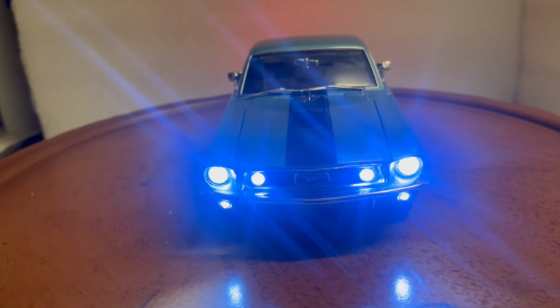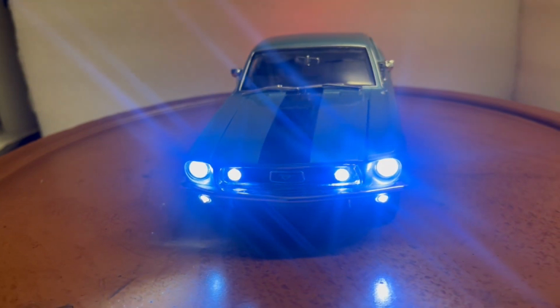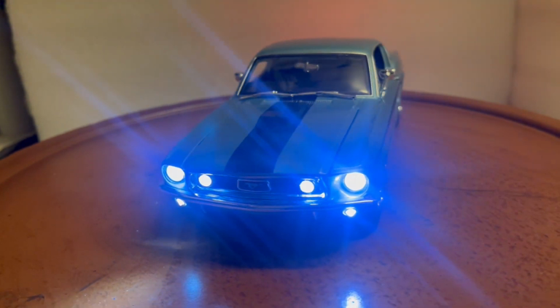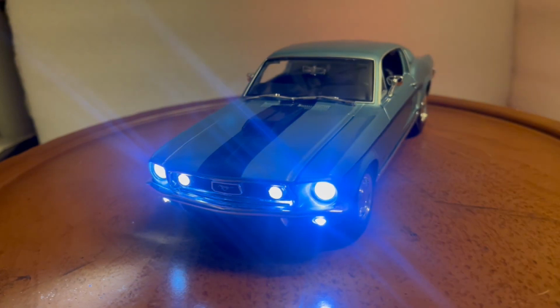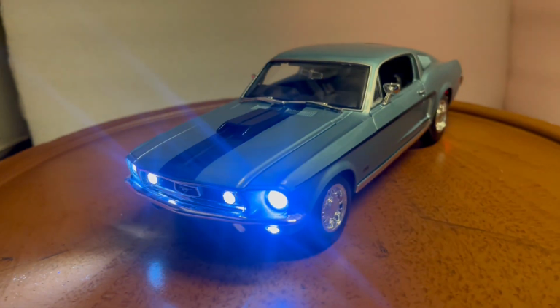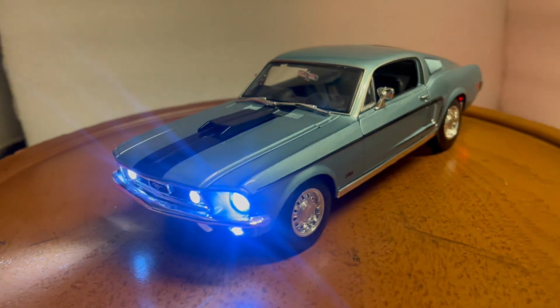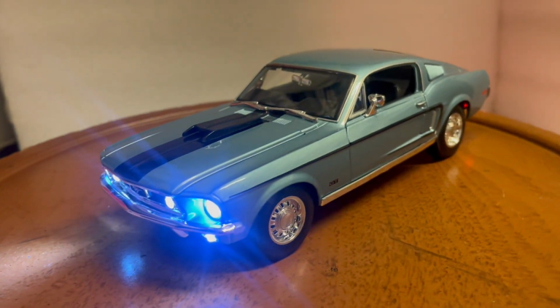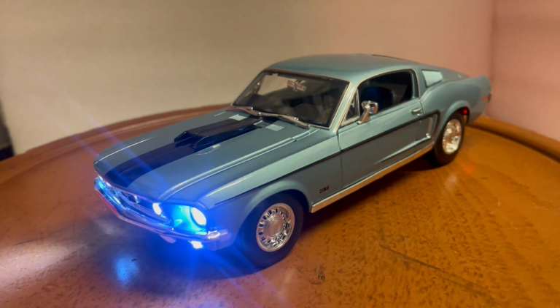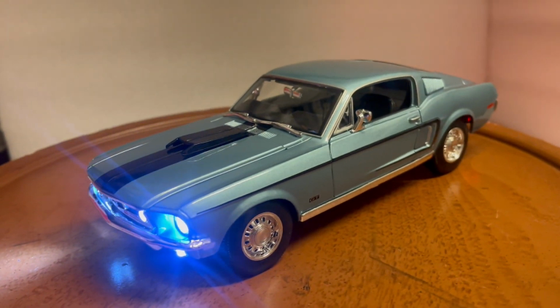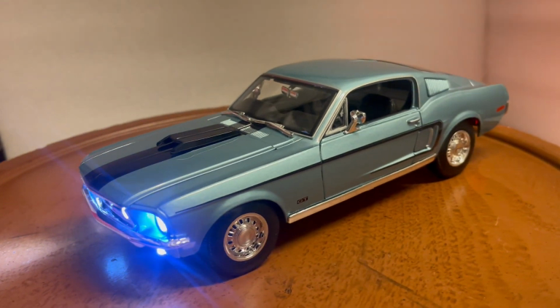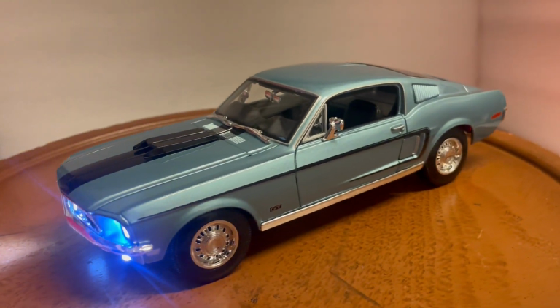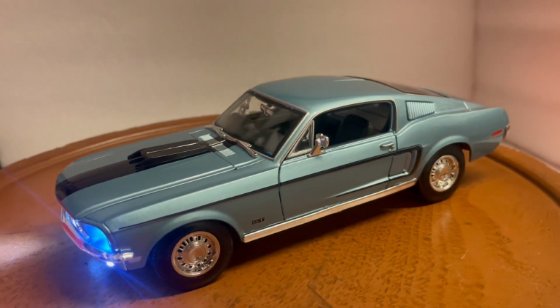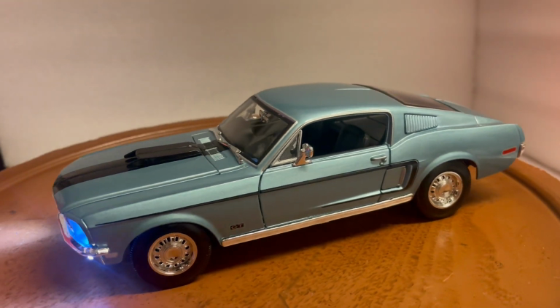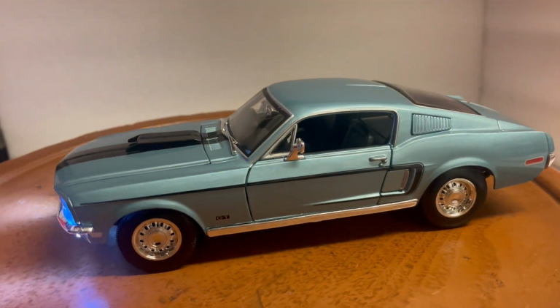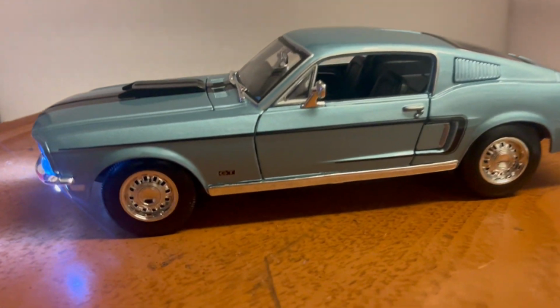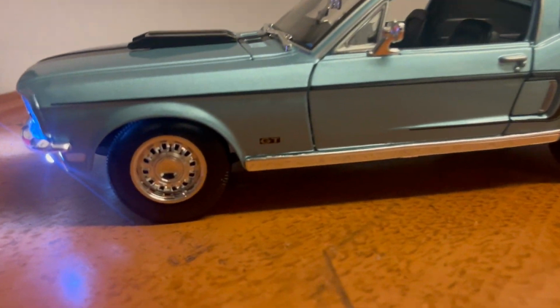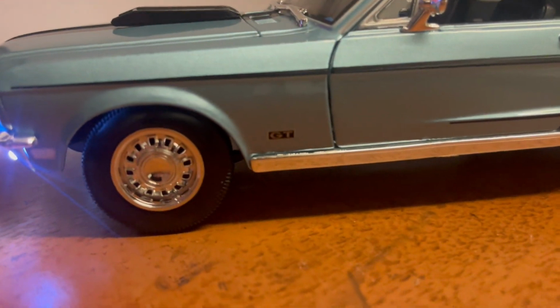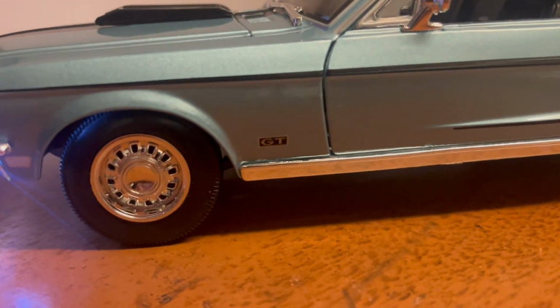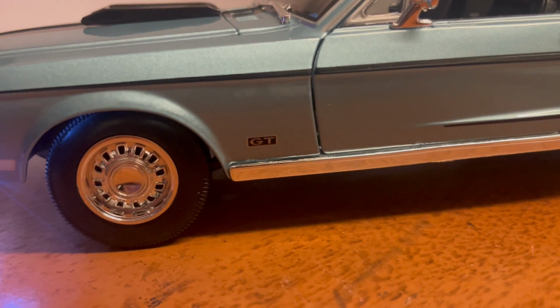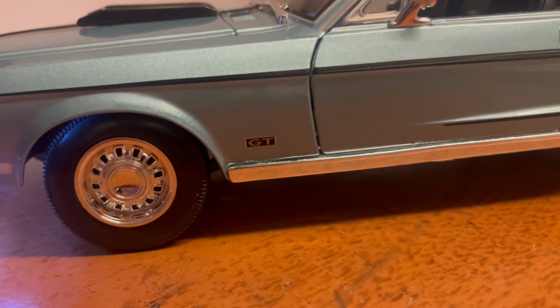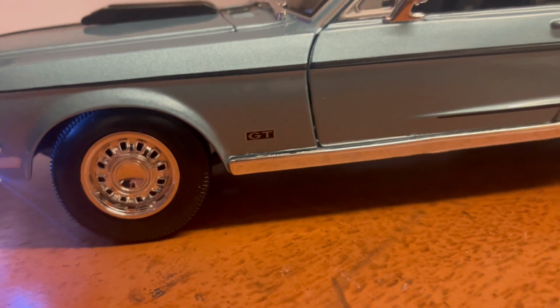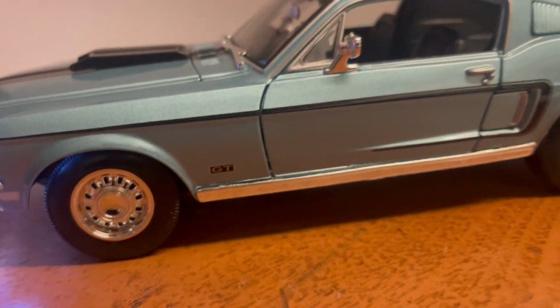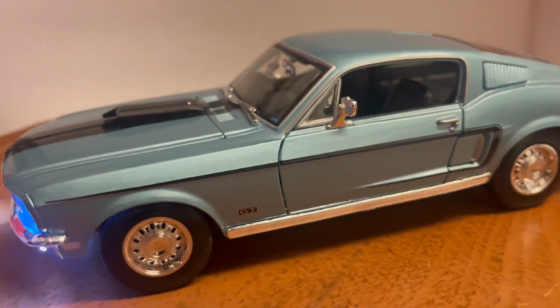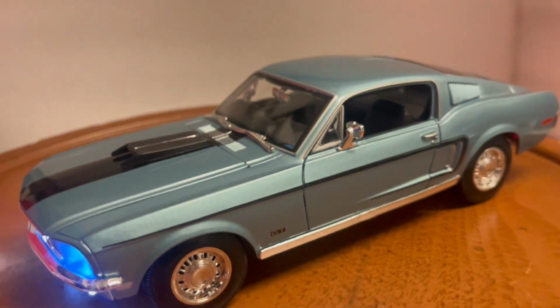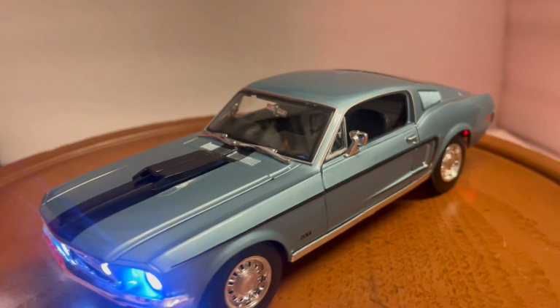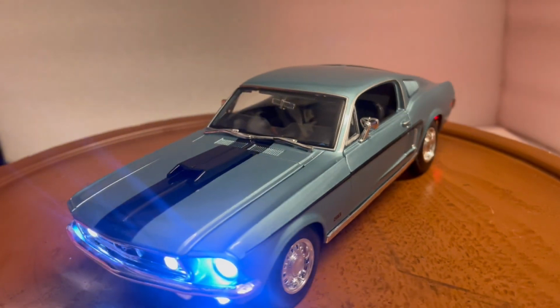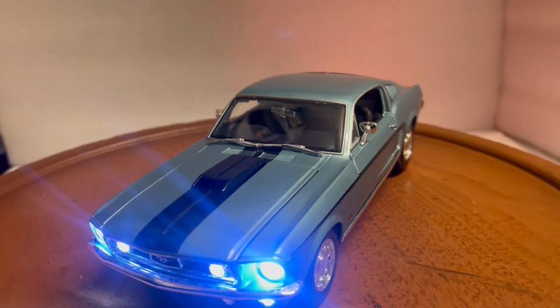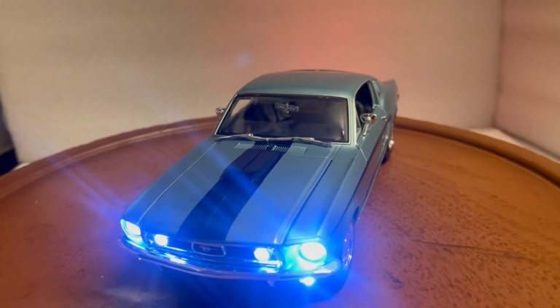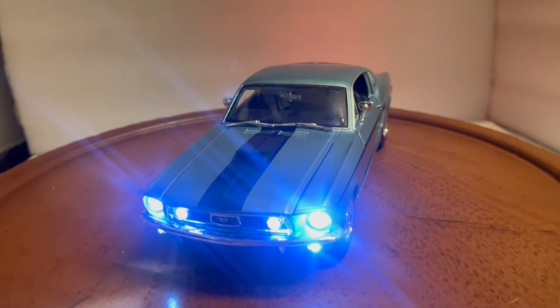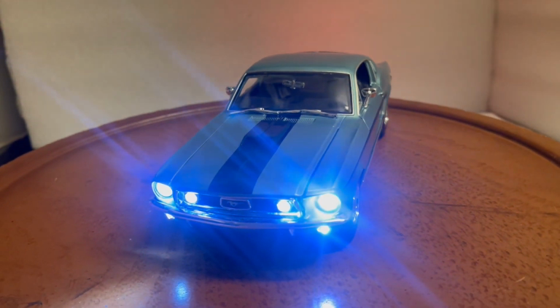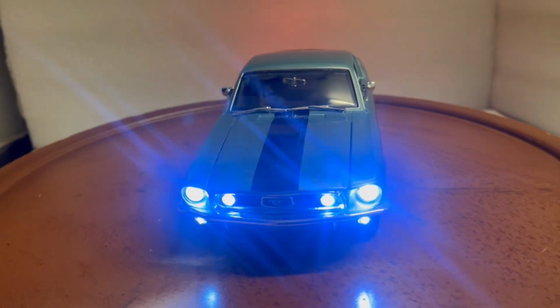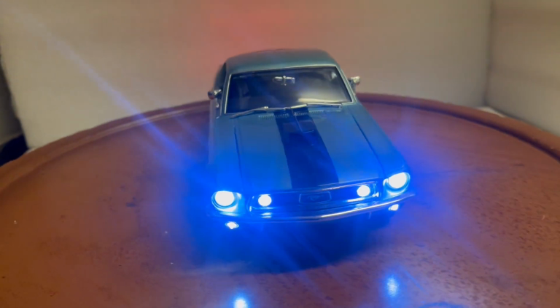It does come with its box, so it'll be packed for safe delivery. Please ask all questions before you bid, and please subscribe to my YouTube channel. Thank you guys.